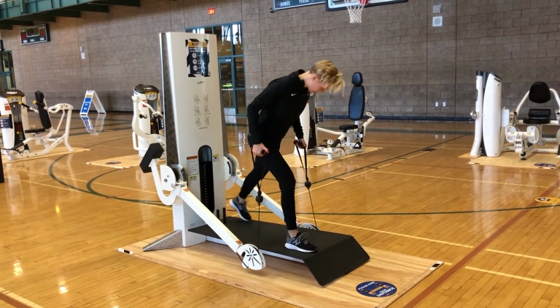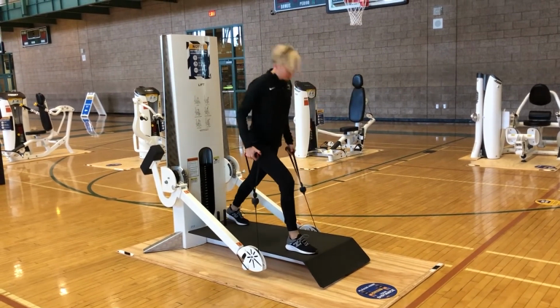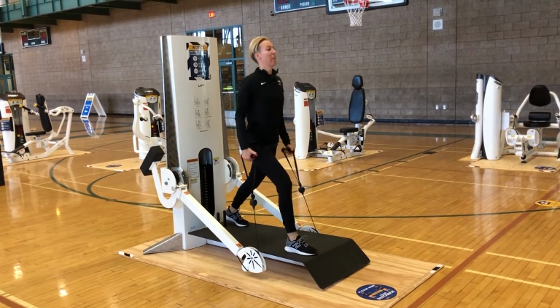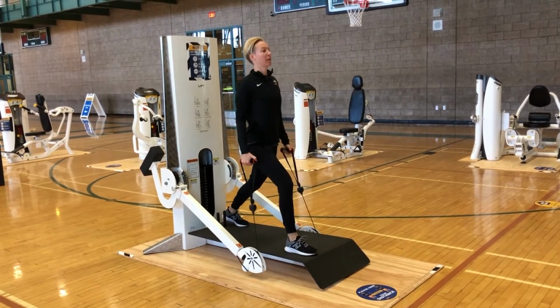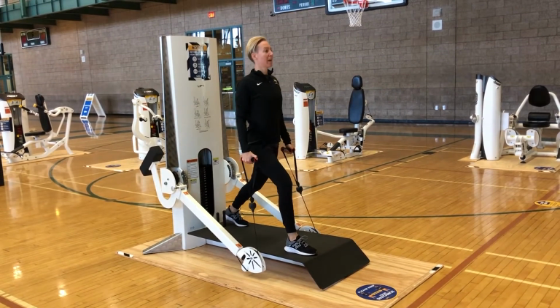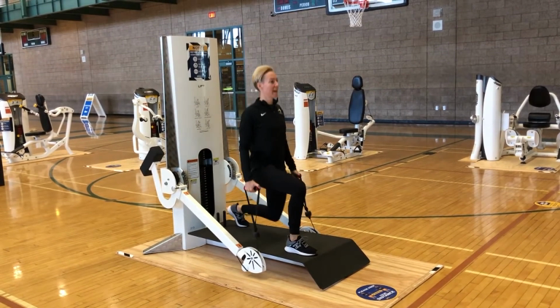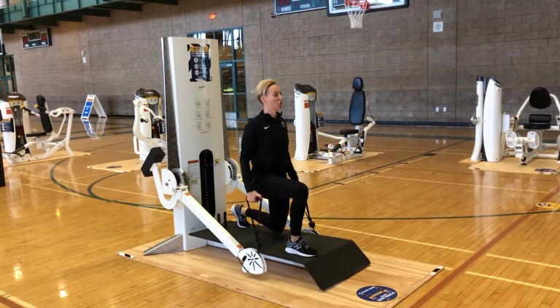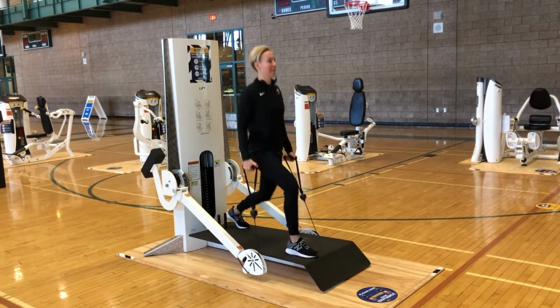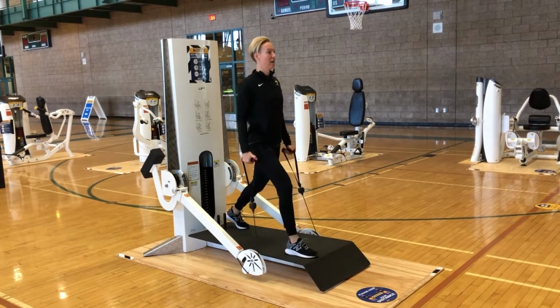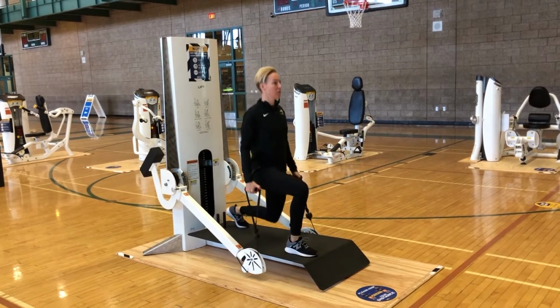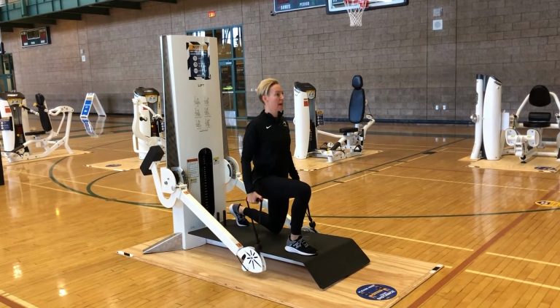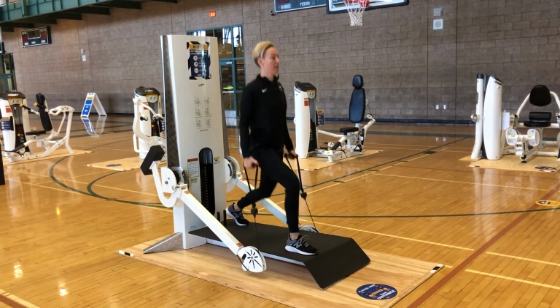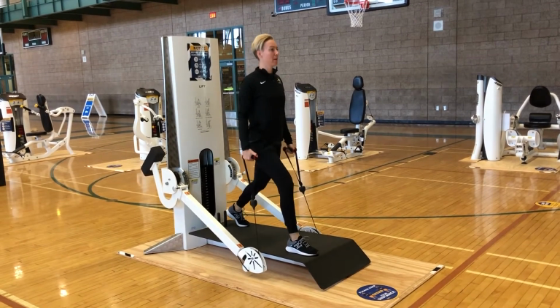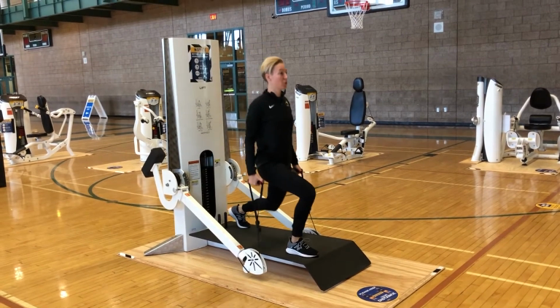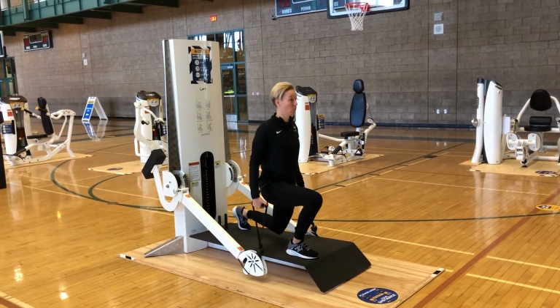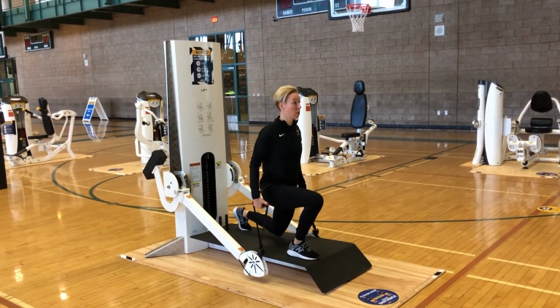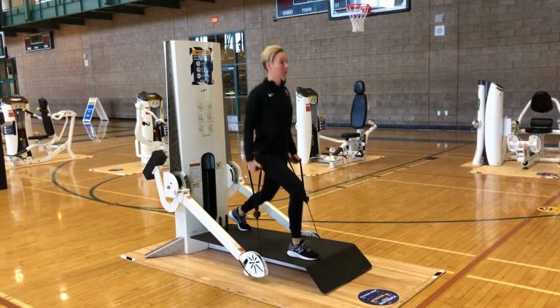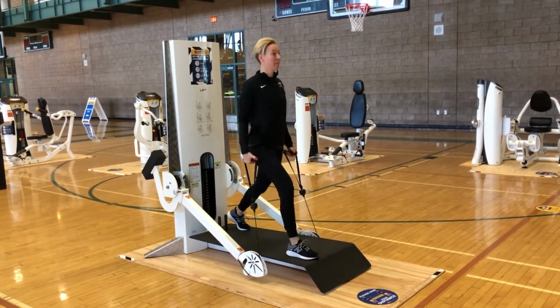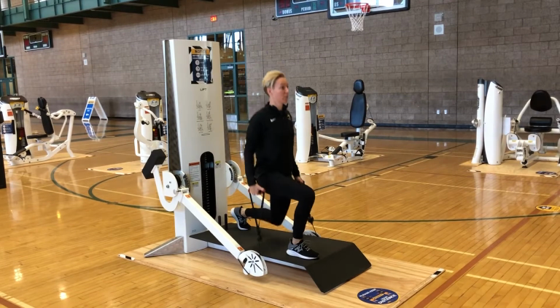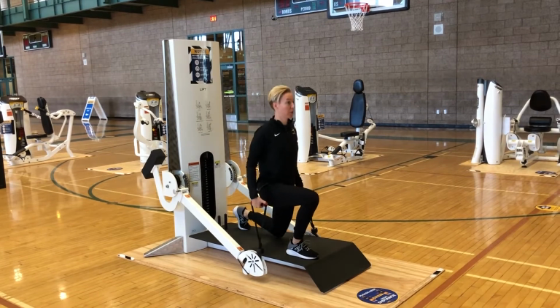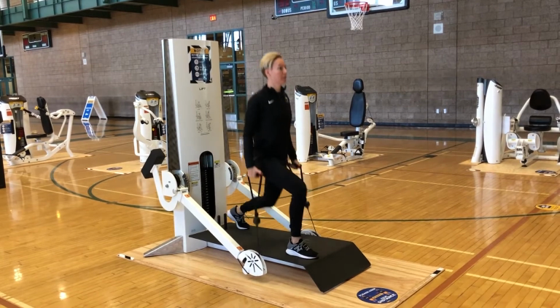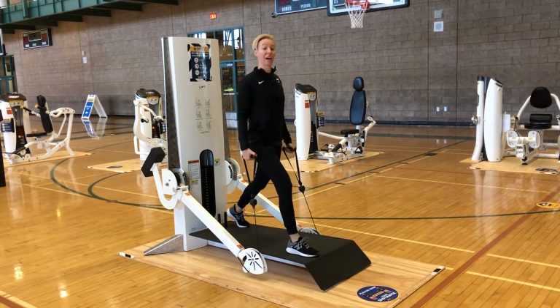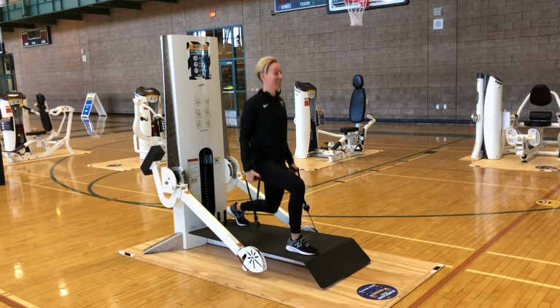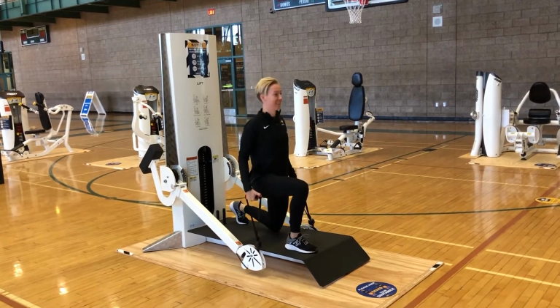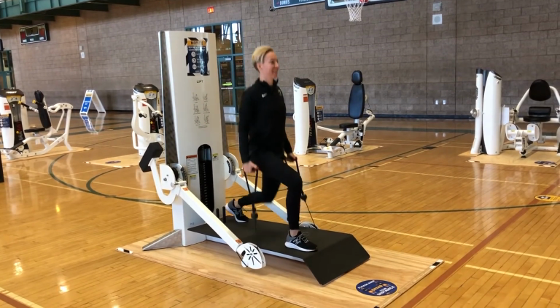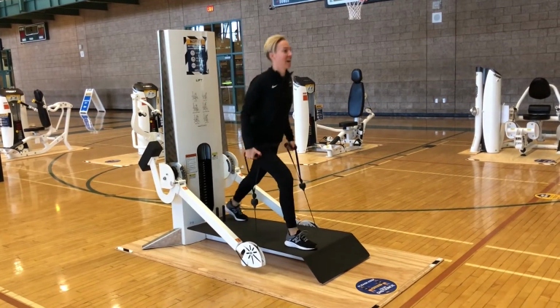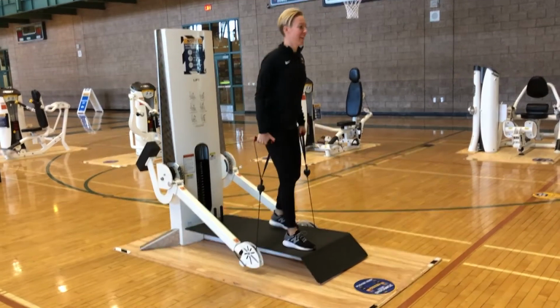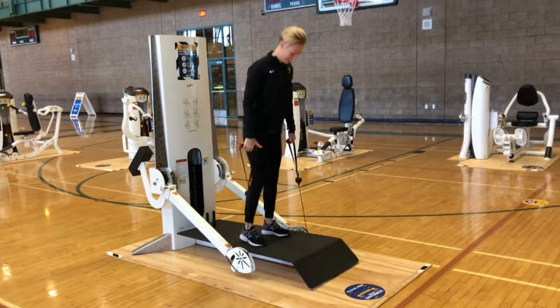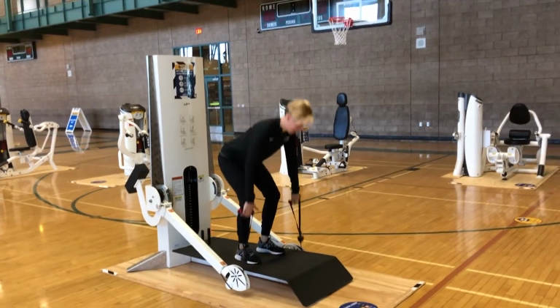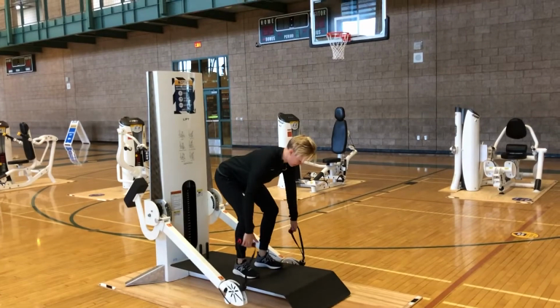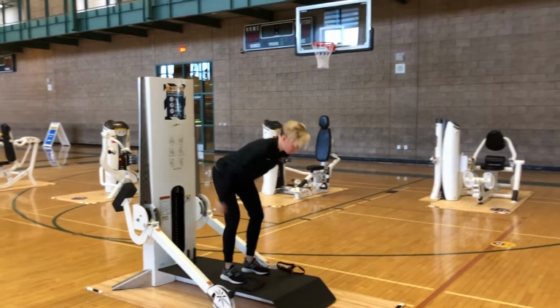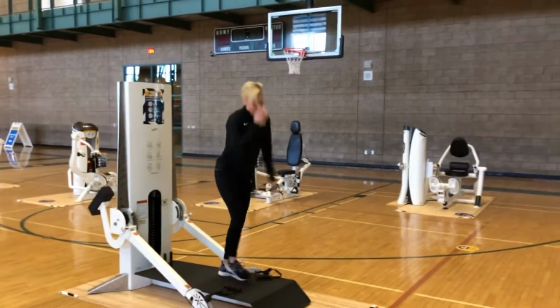Let's go ahead and switch to the other side — same thing. That back leg goes back and straight down. Now it's okay if that front knee actually goes forward just a little bit. That's perfectly okay as long as you've got healthy knees. There's that split squat for you.